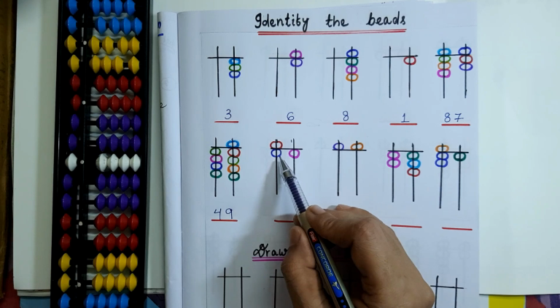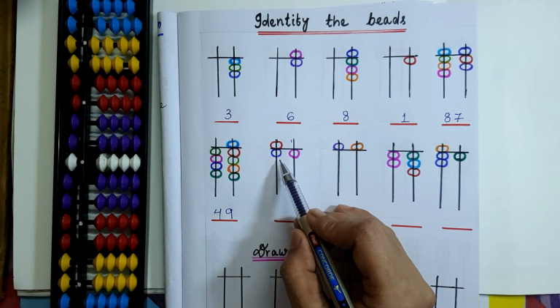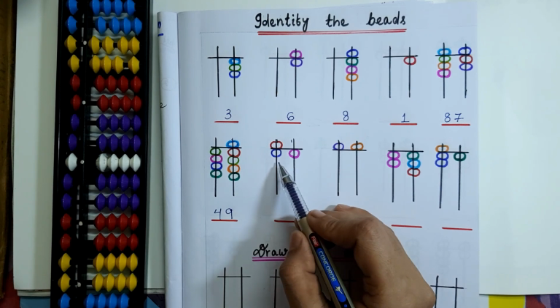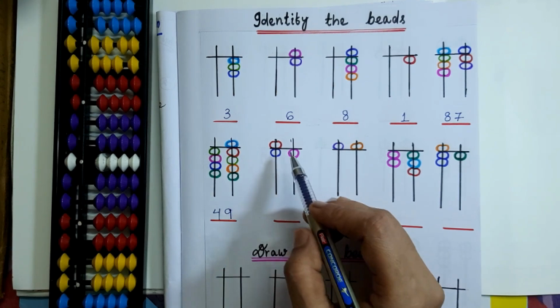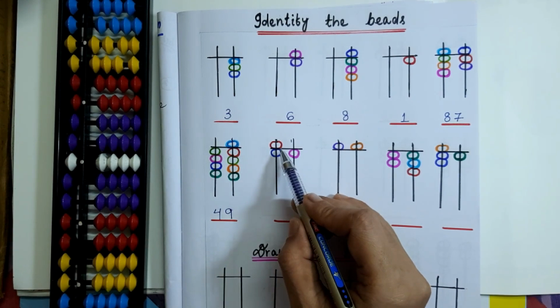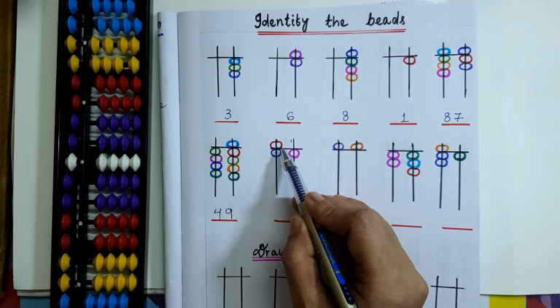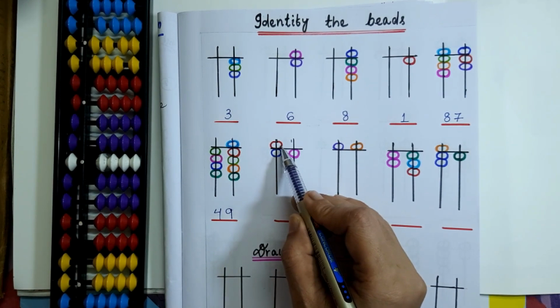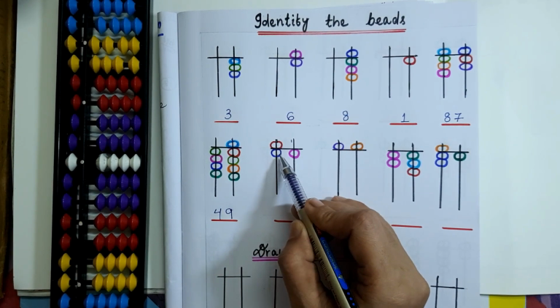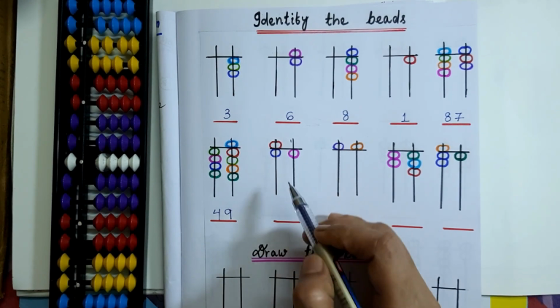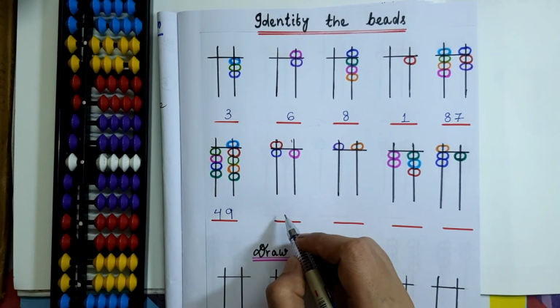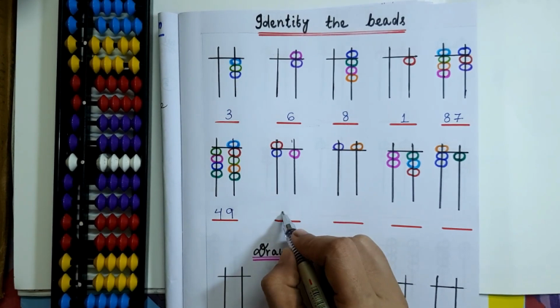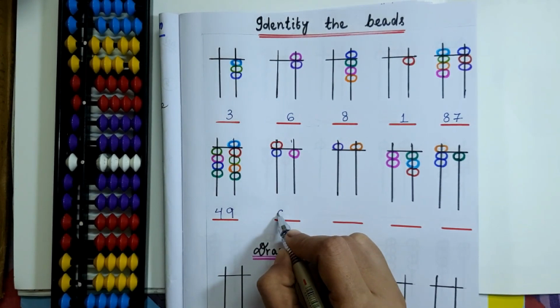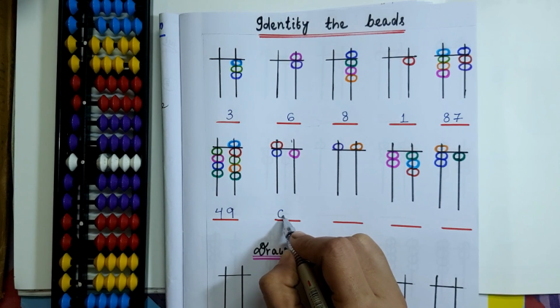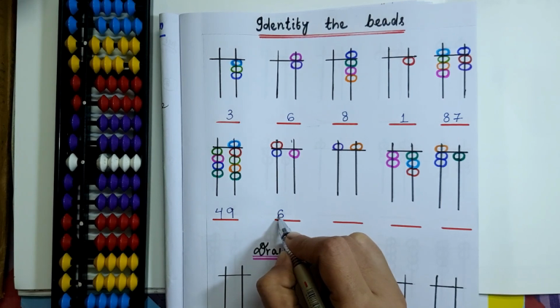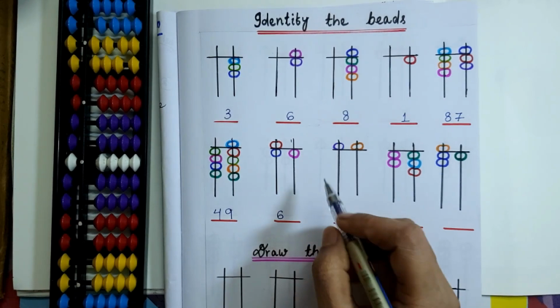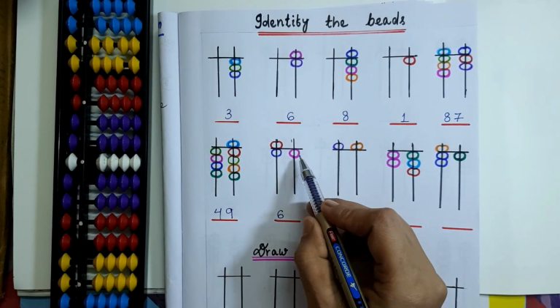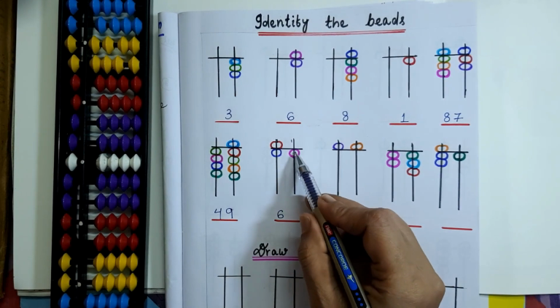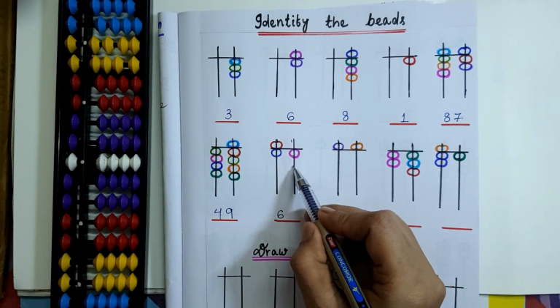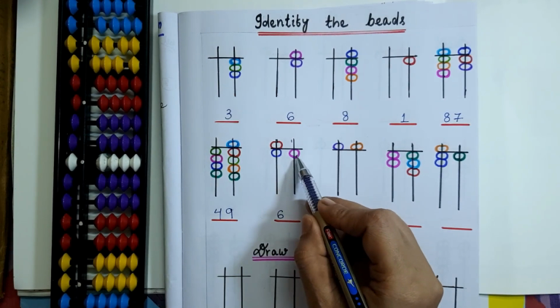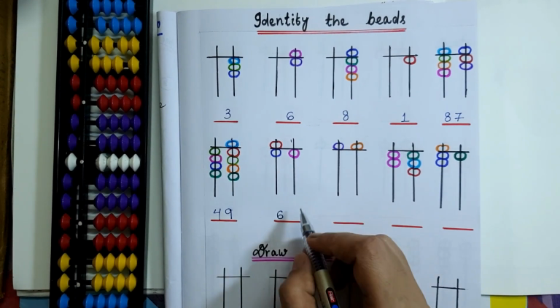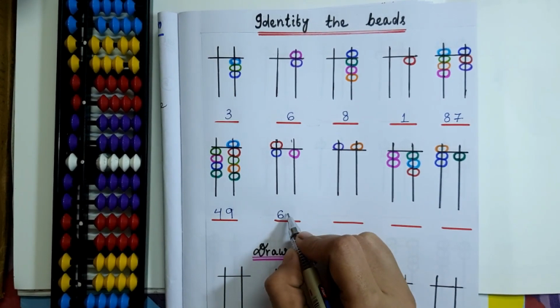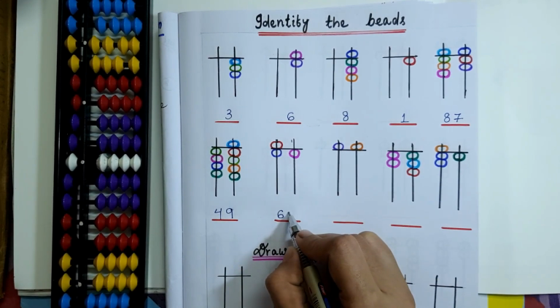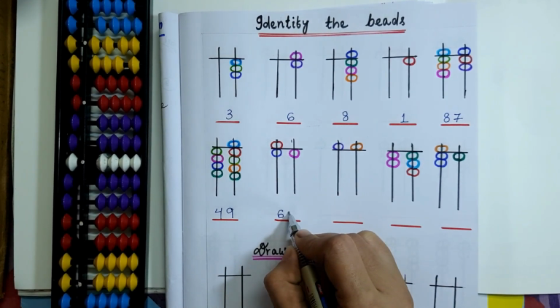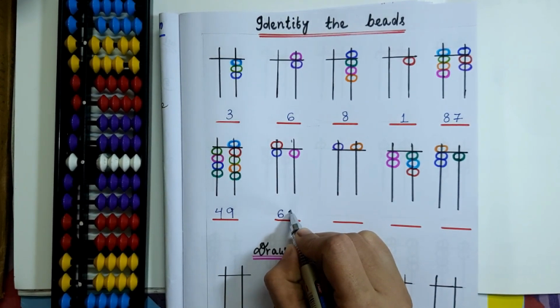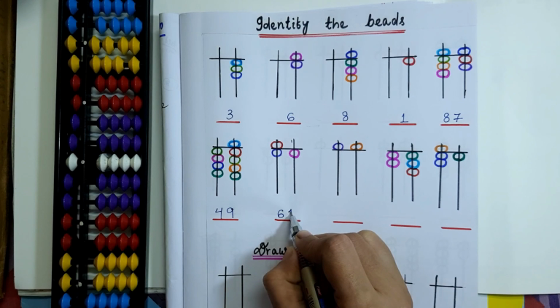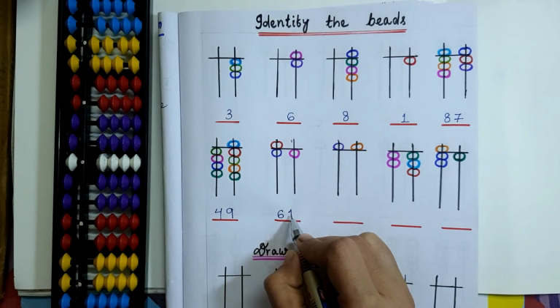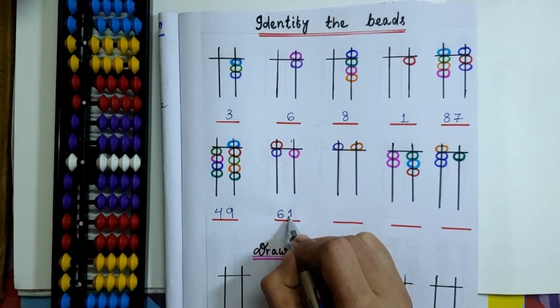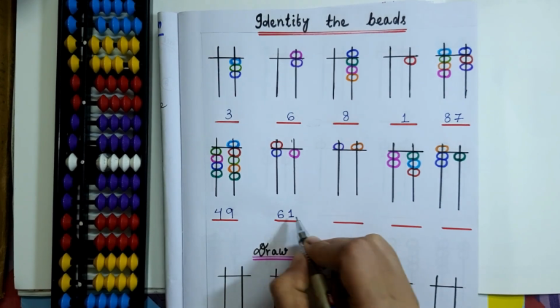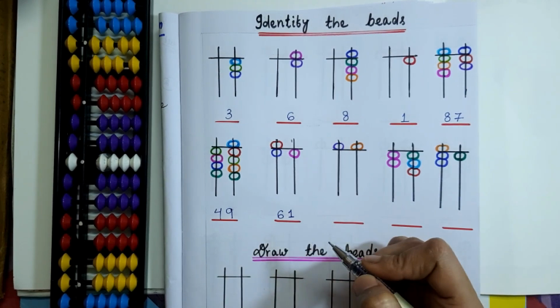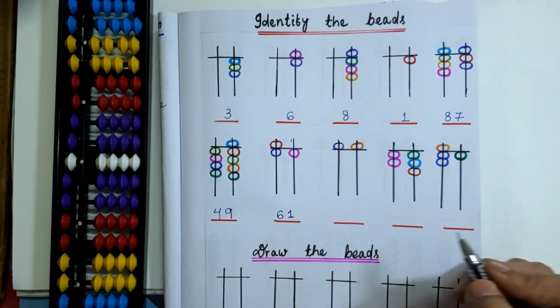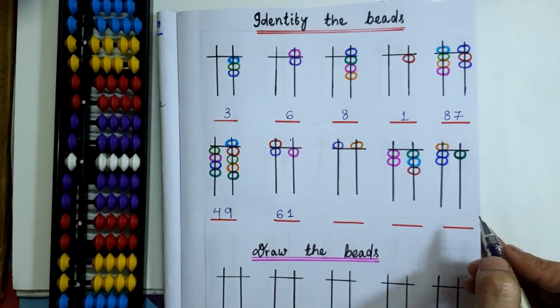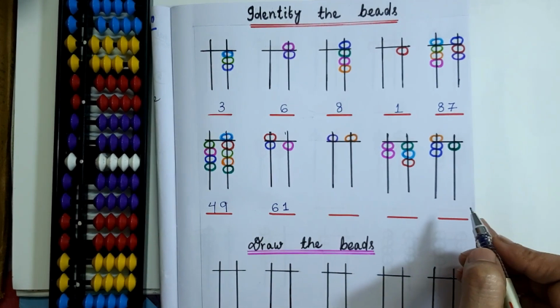Coming to the next question: on the 10's rod, 5 plus 1 equals 6. And on the 1's rod, only 1 bead is touching the value bar. So 61 will be the bead value.